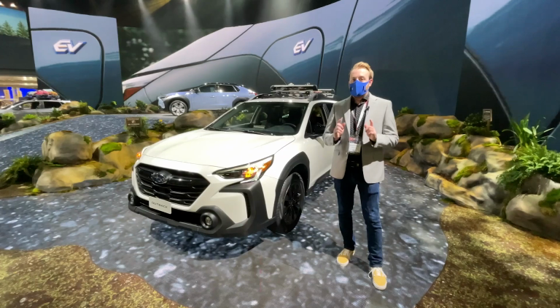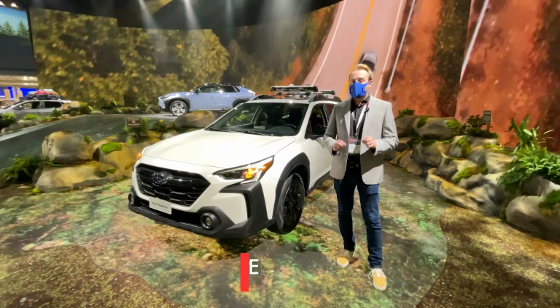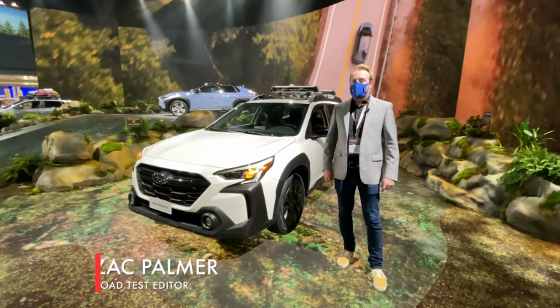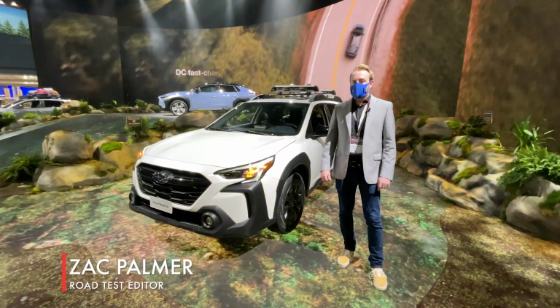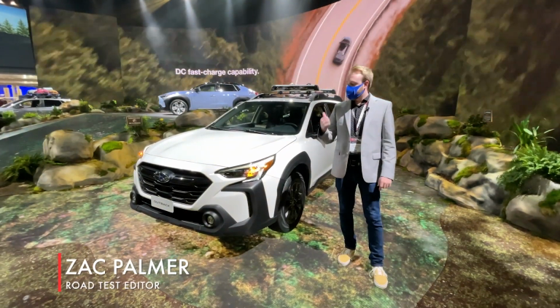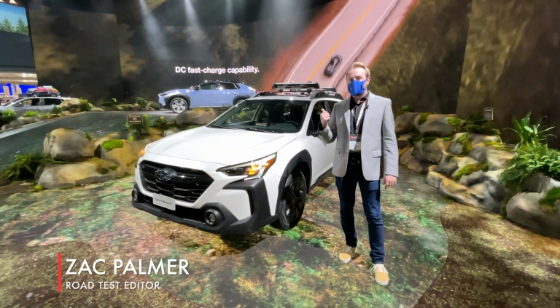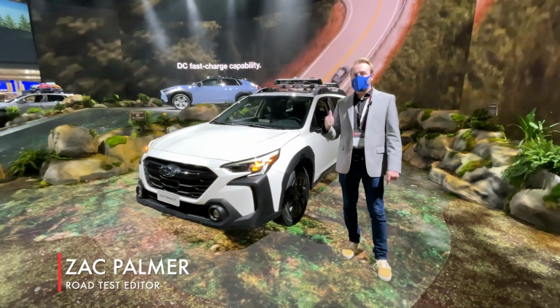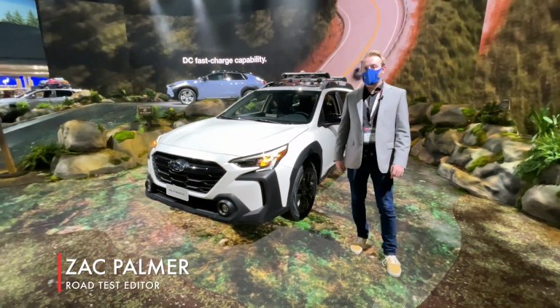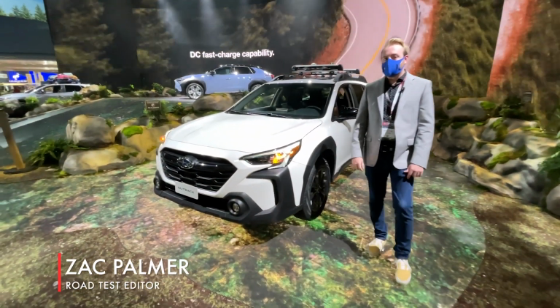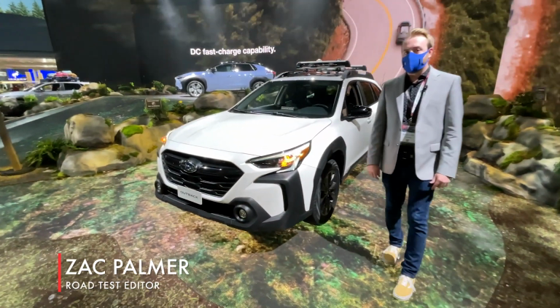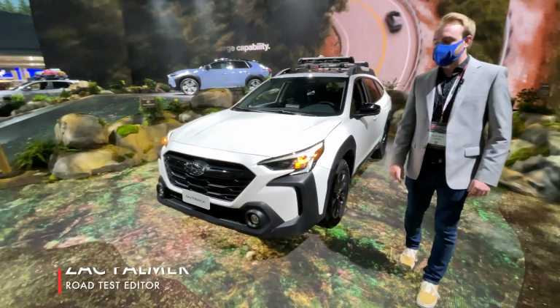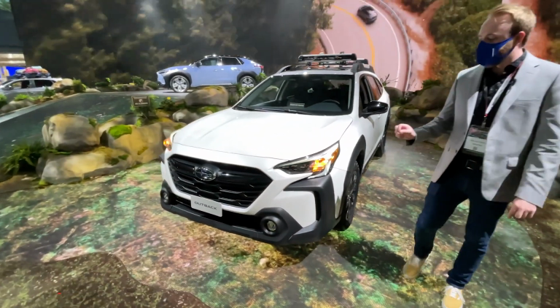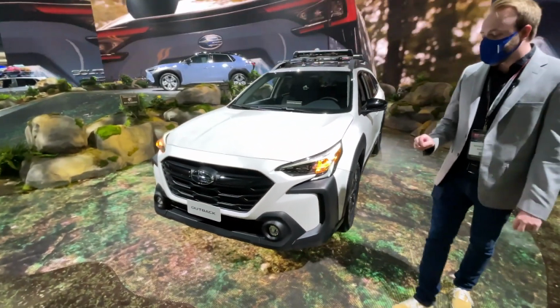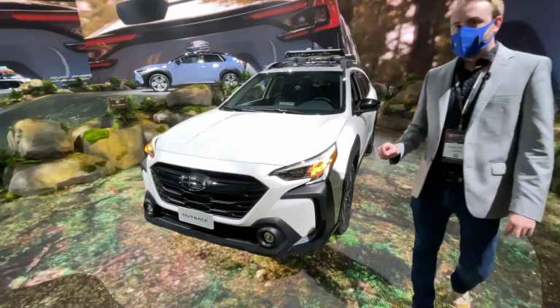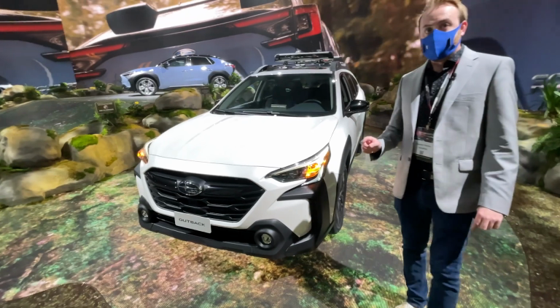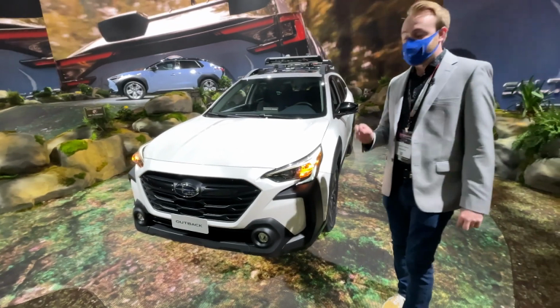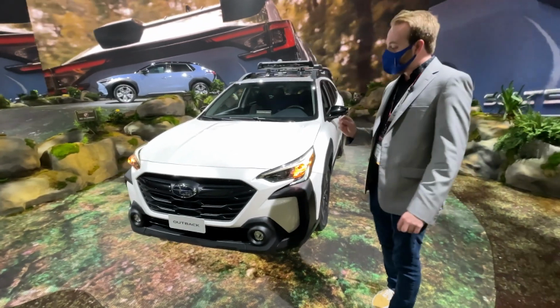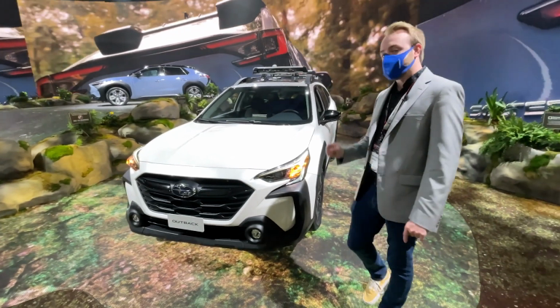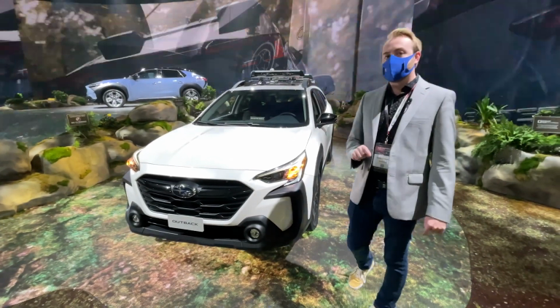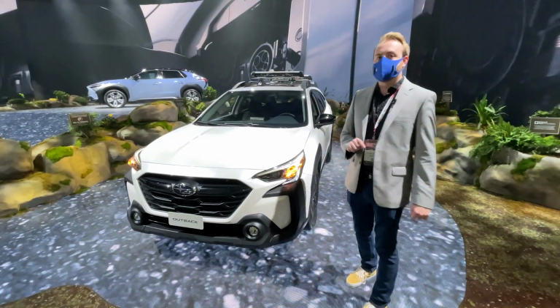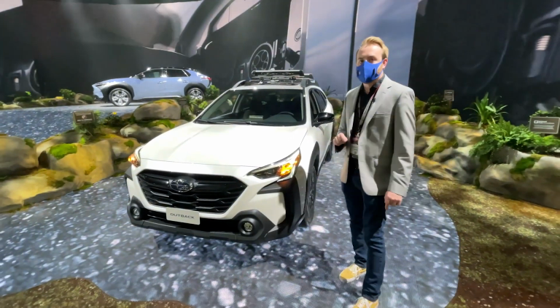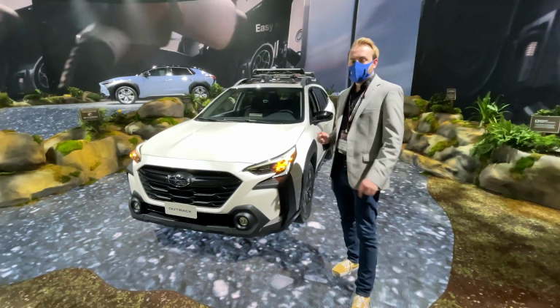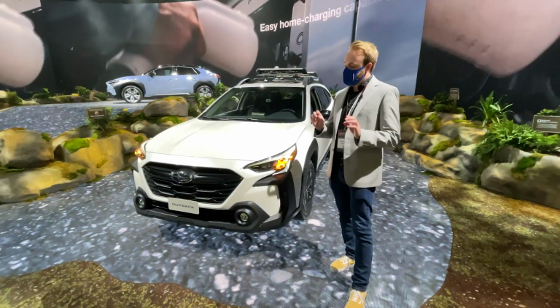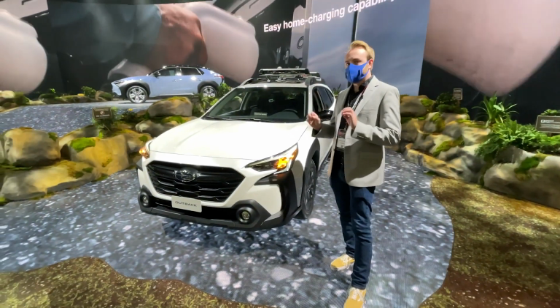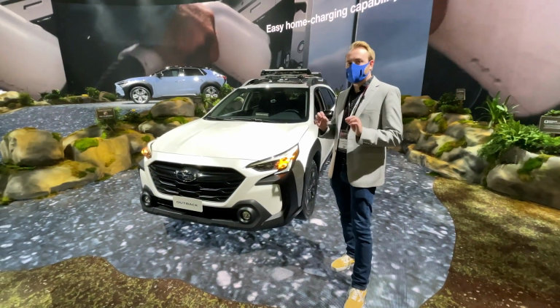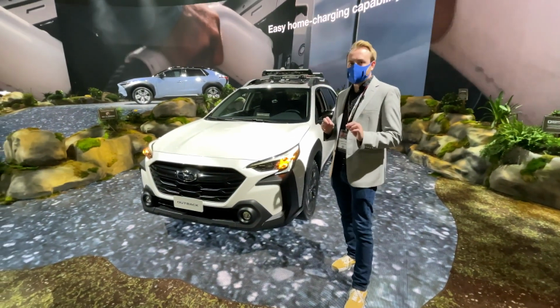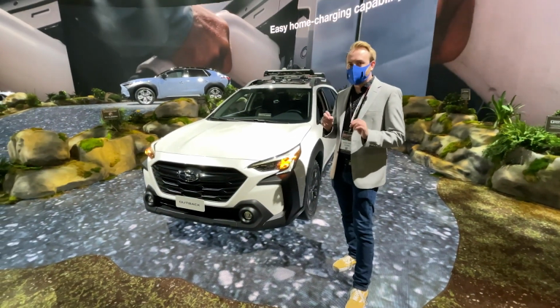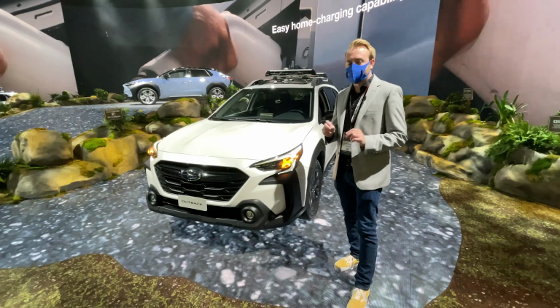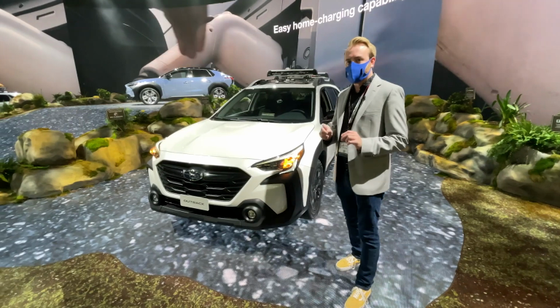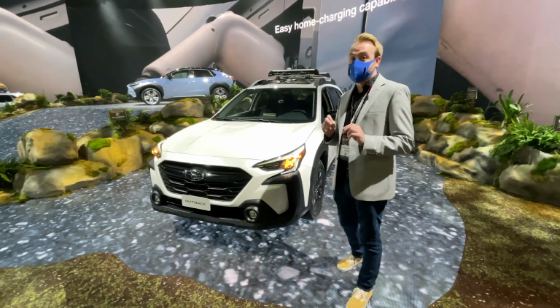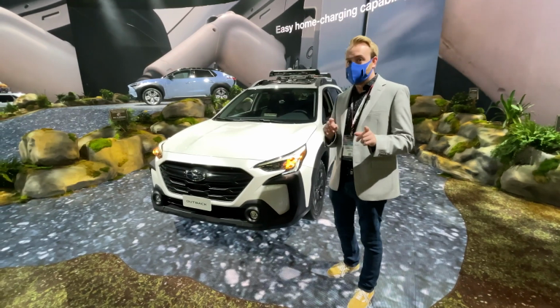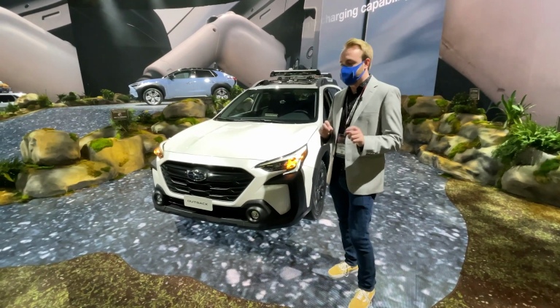I'm Zach Palmworth from AutoBlog, and right here behind me is the 2023 Subaru Outback. The Outback has a little mid-cycle refresh this year, so there are some new design touches that you might actually recognize from the Wilderness trim.